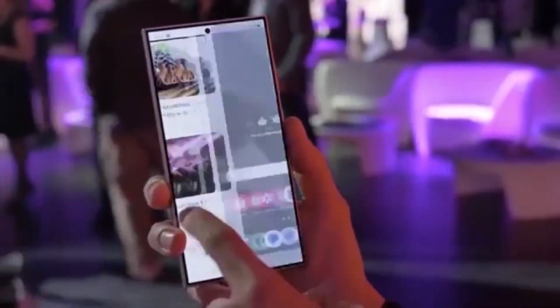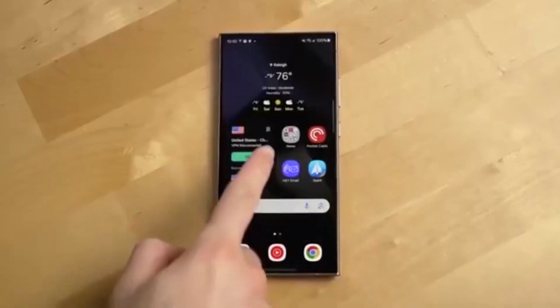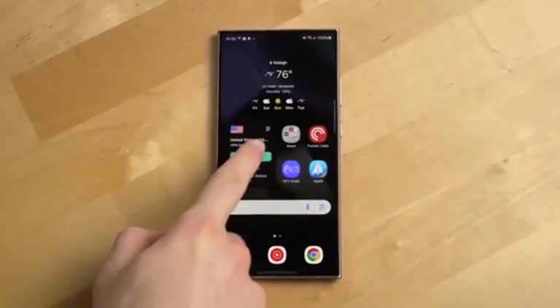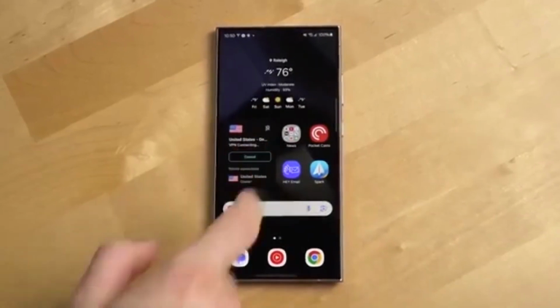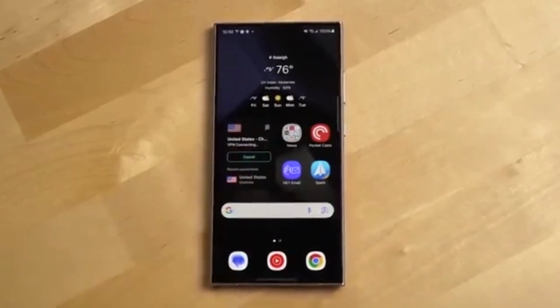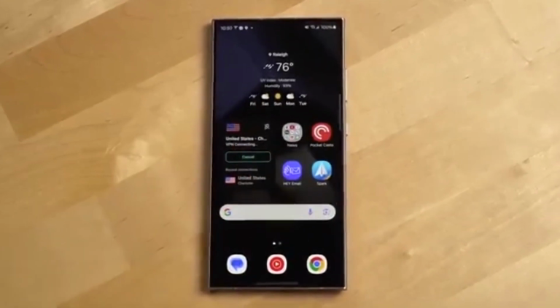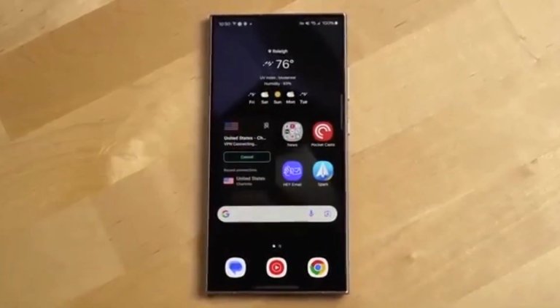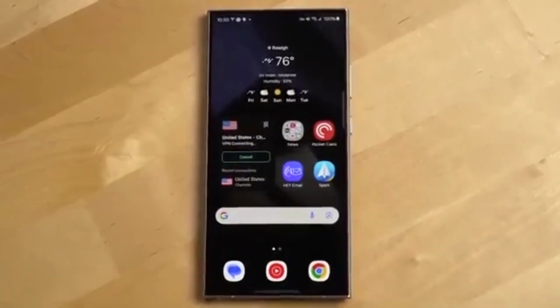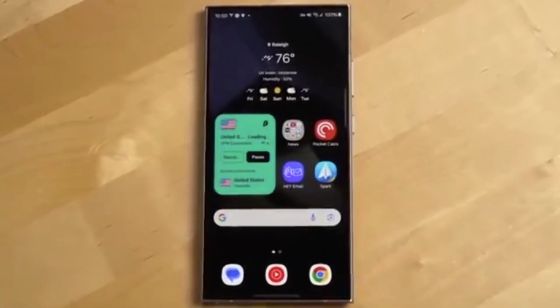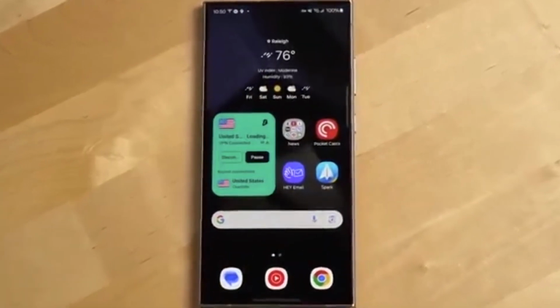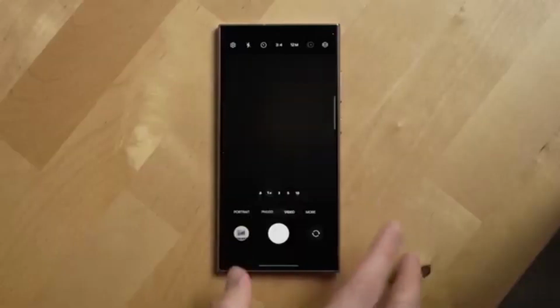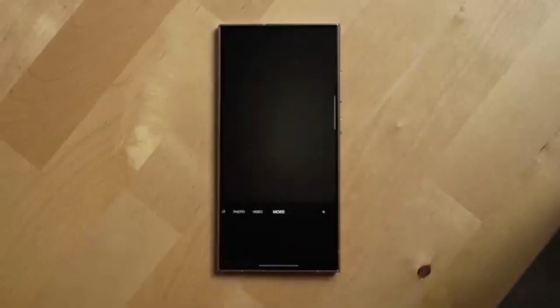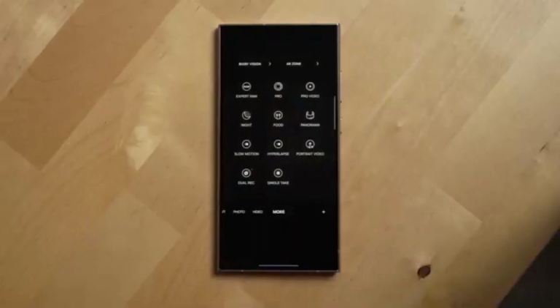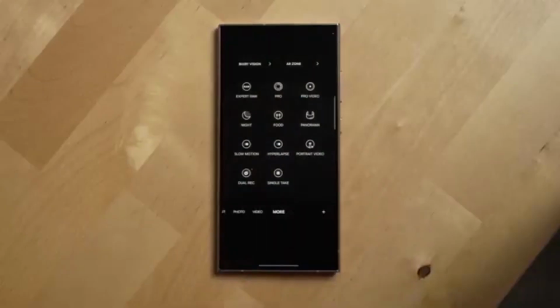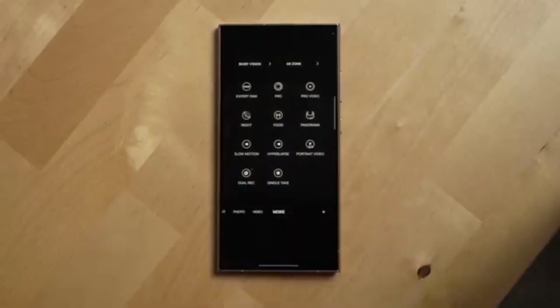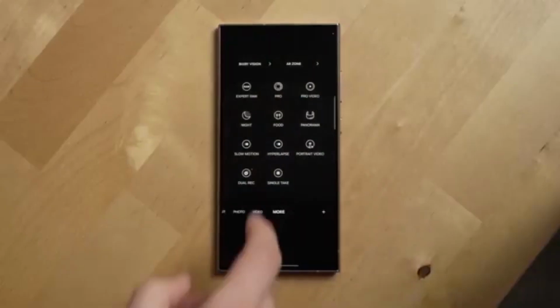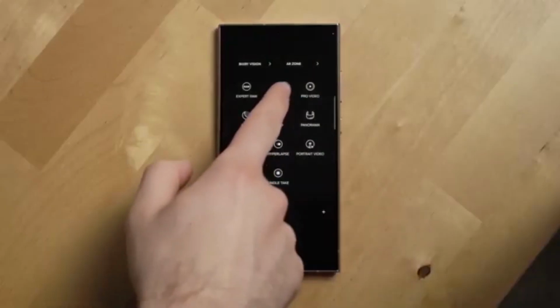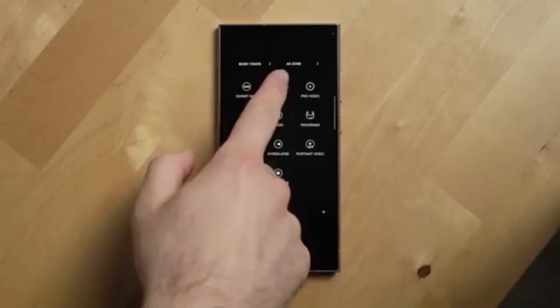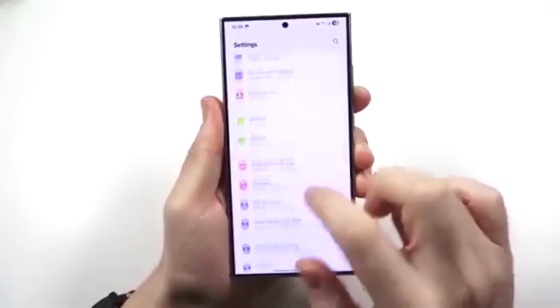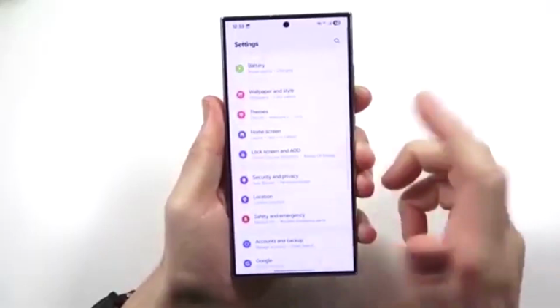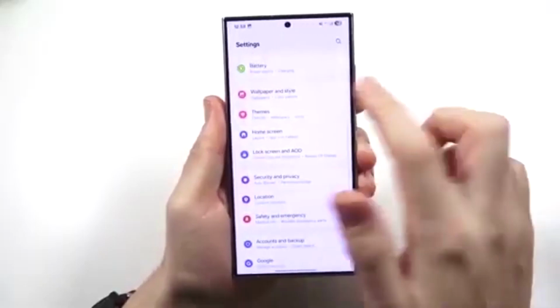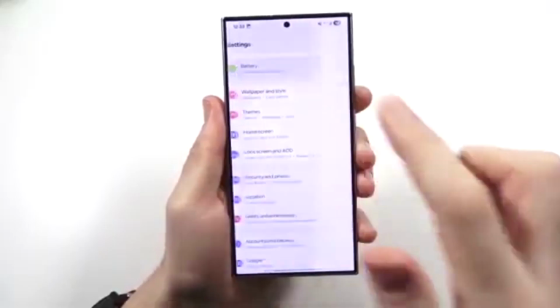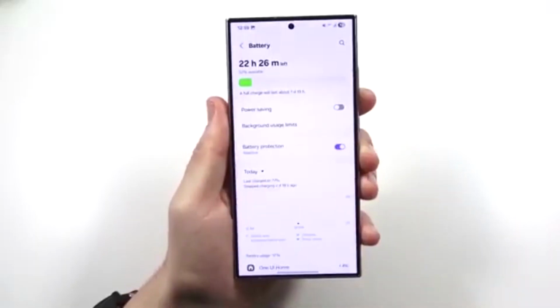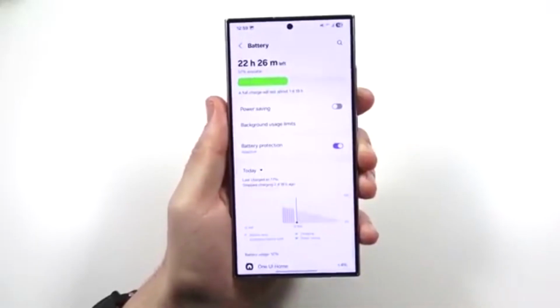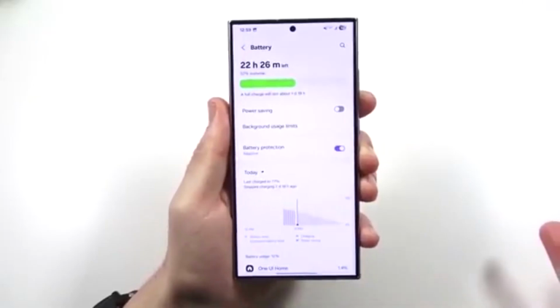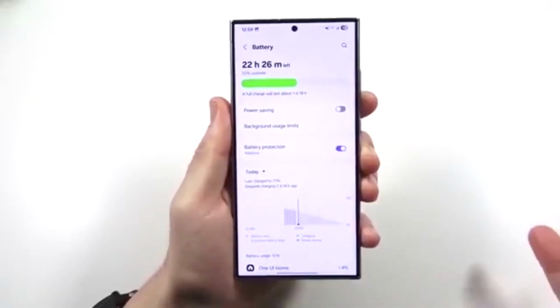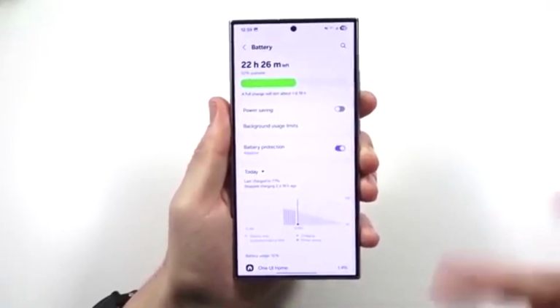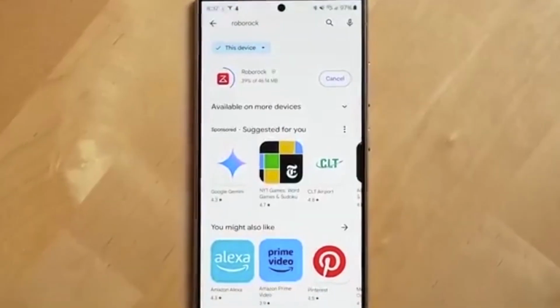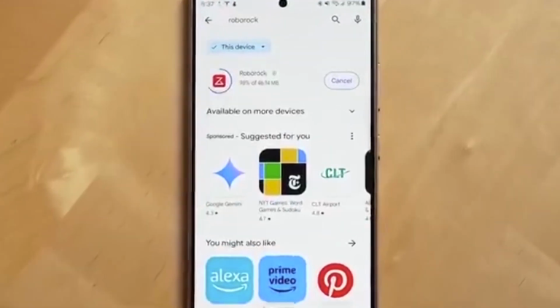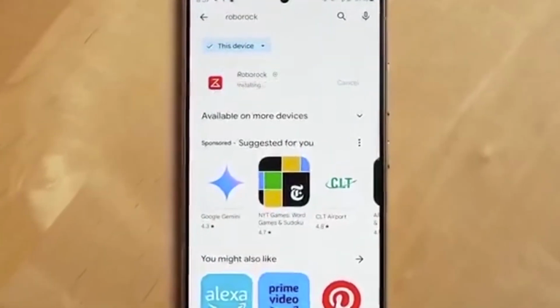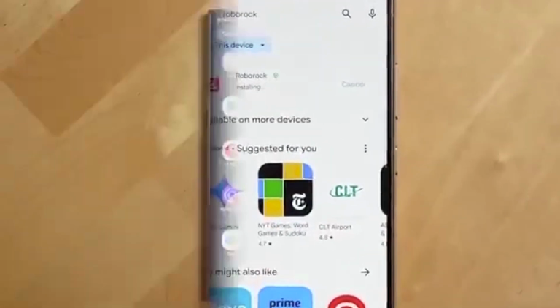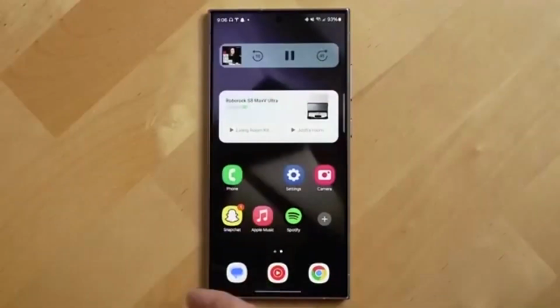Samsung is also gearing up to roll out One UI 8 stable for its latest Galaxy S25 series this September. After that, the update will start expanding to older models step-by-step.